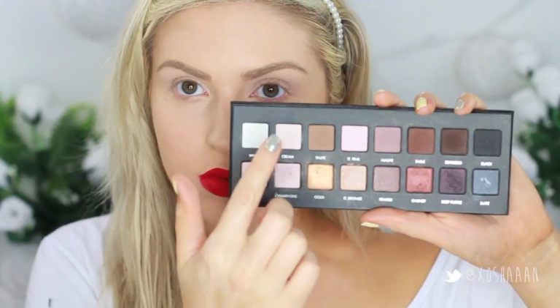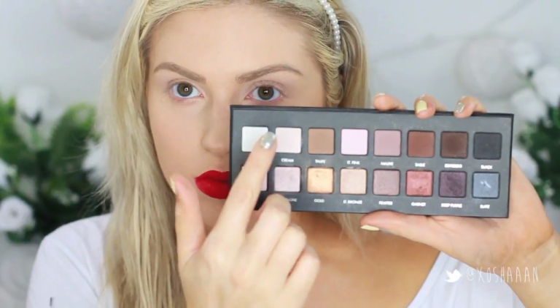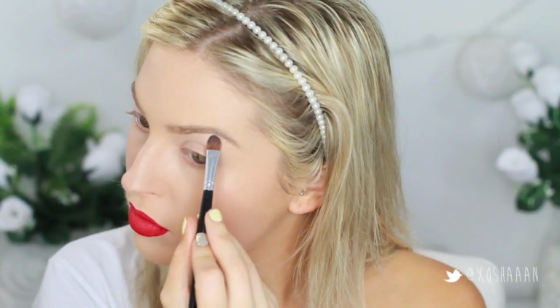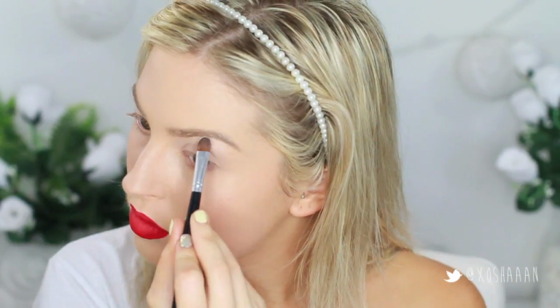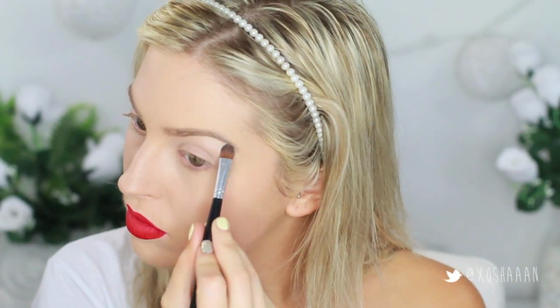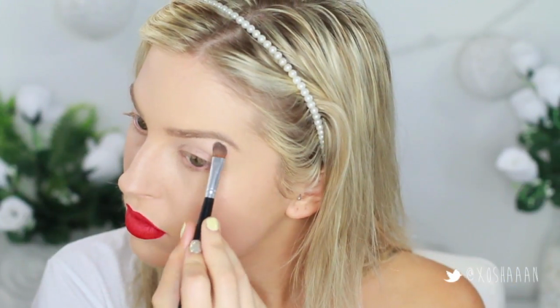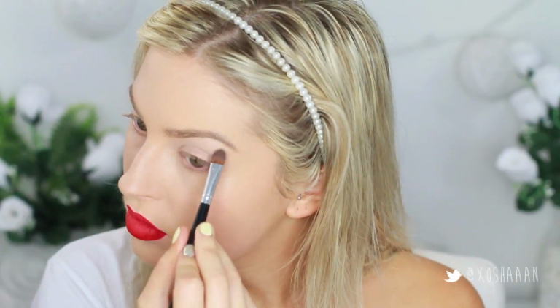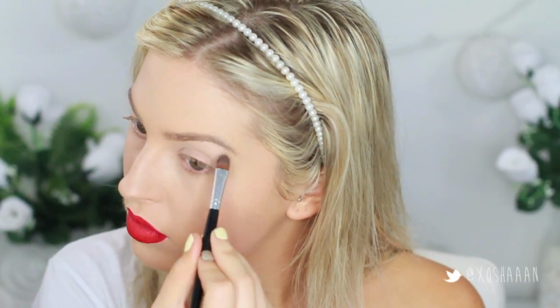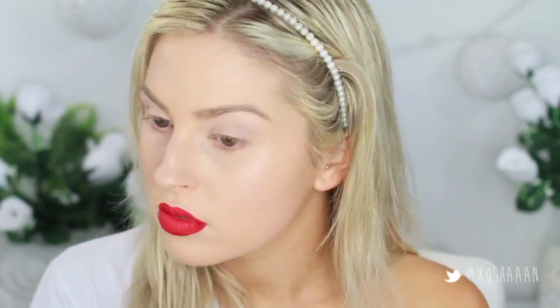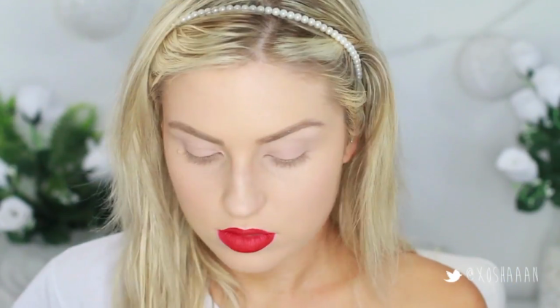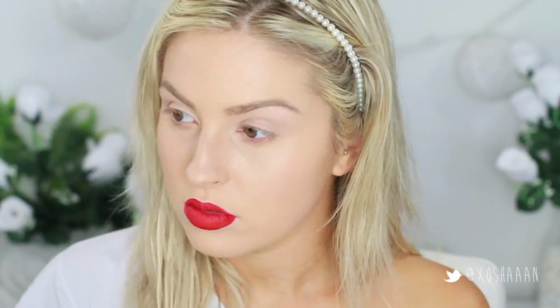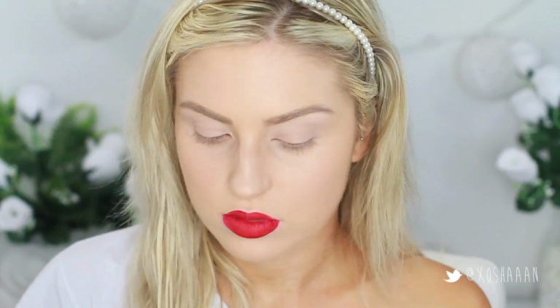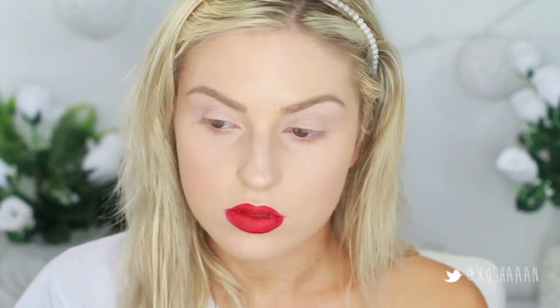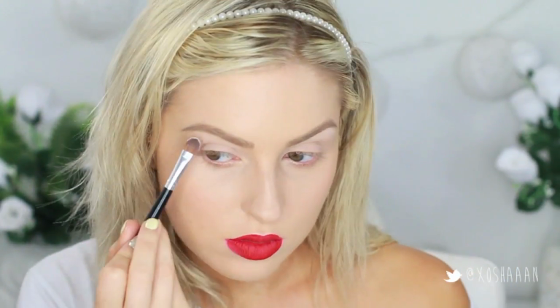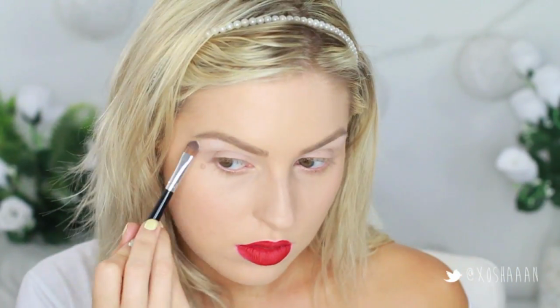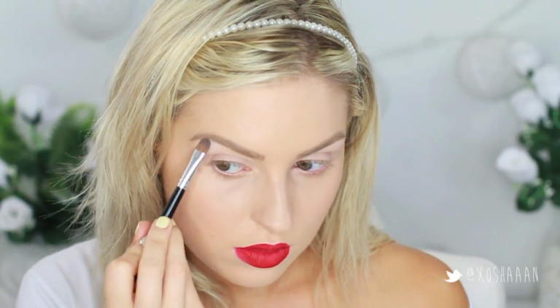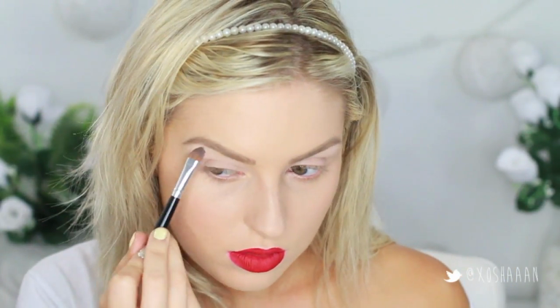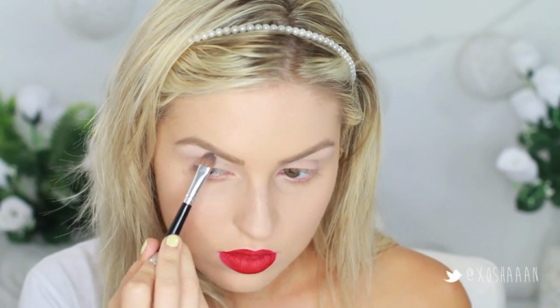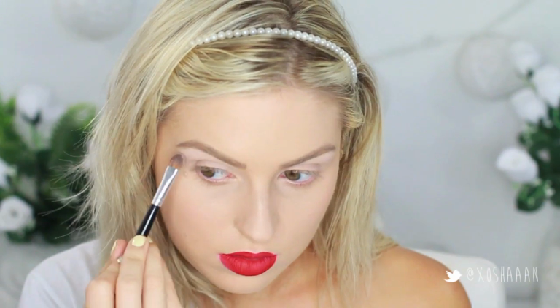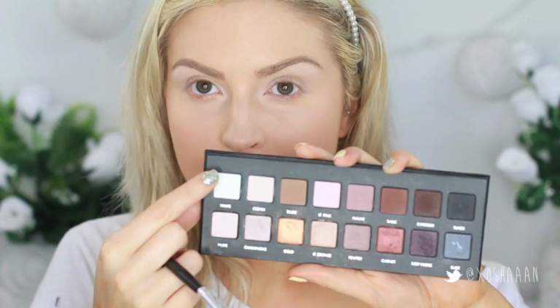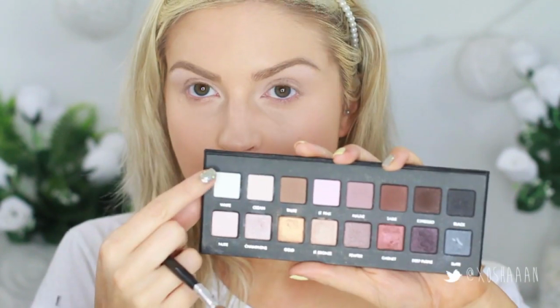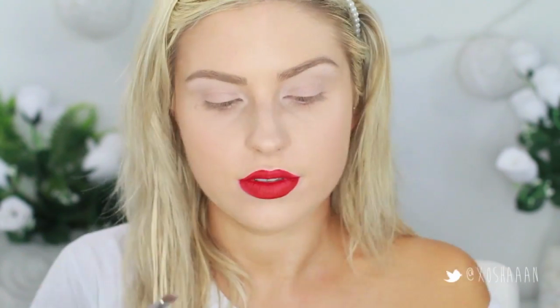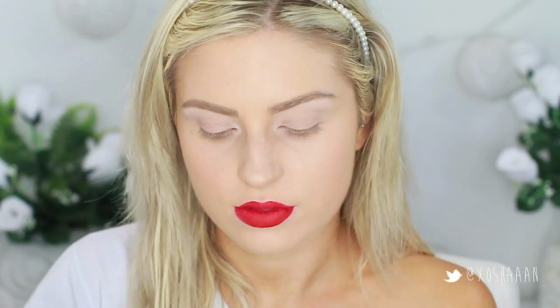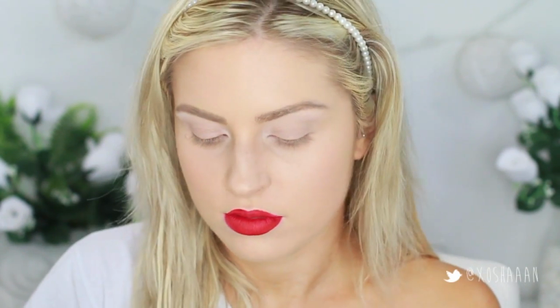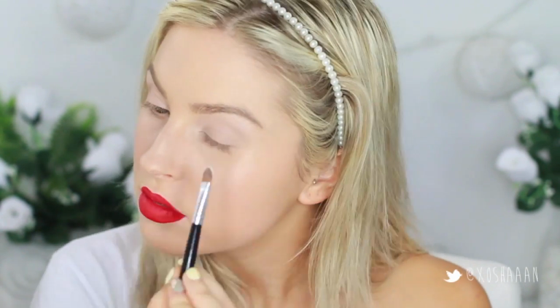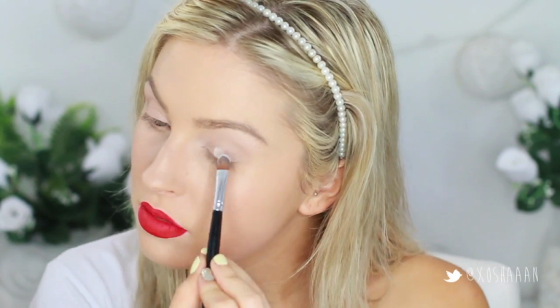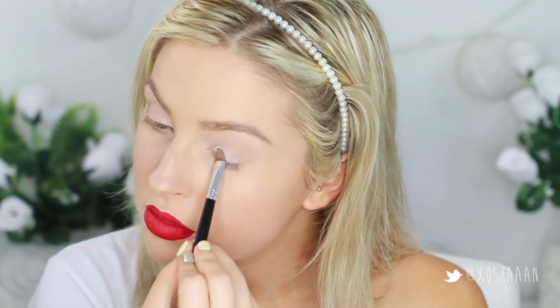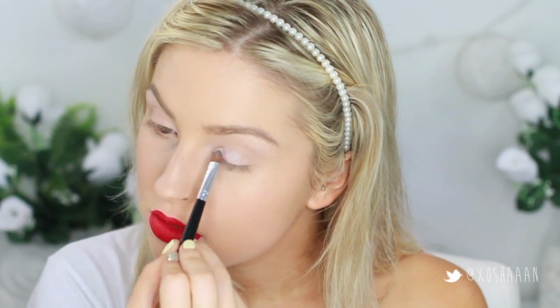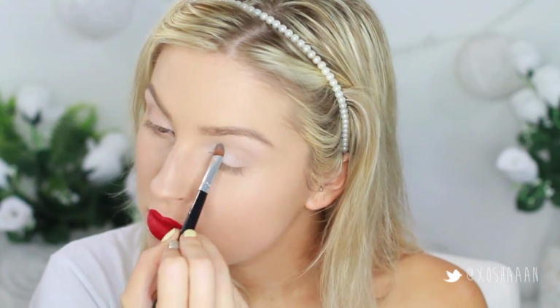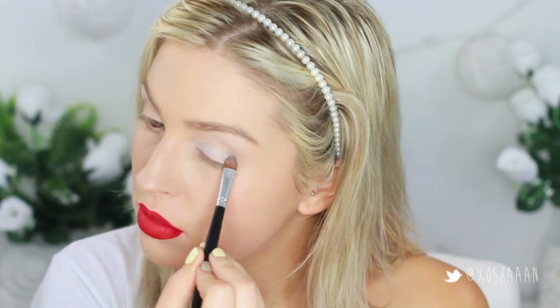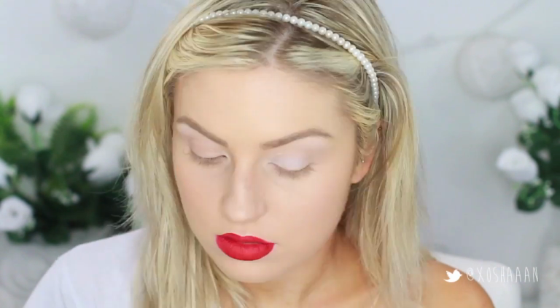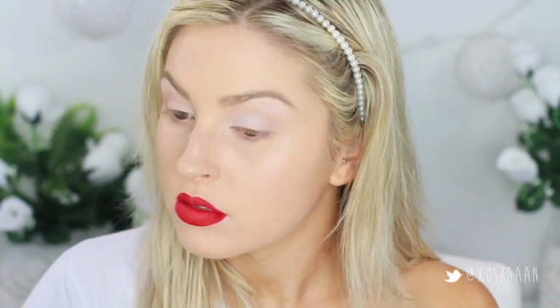After you've primed your lids, take the light colors from the Light Pro palette or anything similar that you already own and just put that on your brow bone. Then I'm taking the plain white and putting this all over the lid.